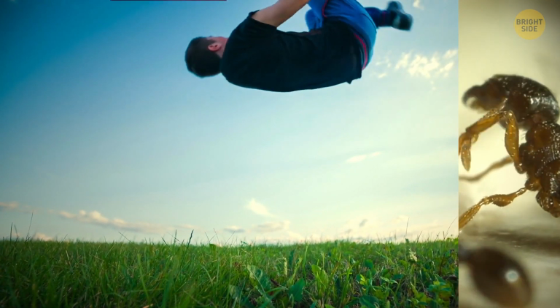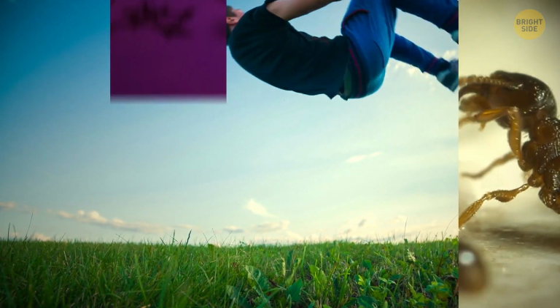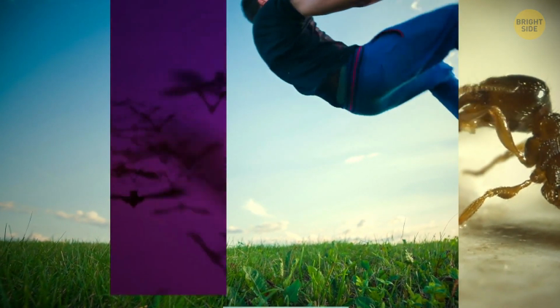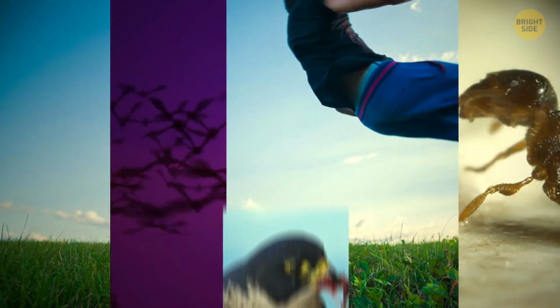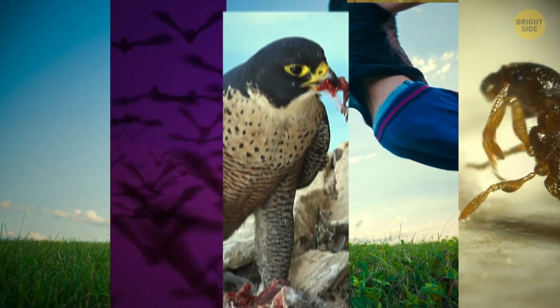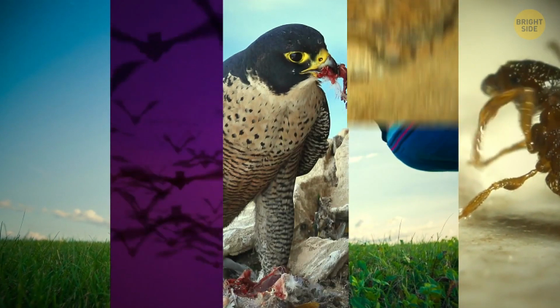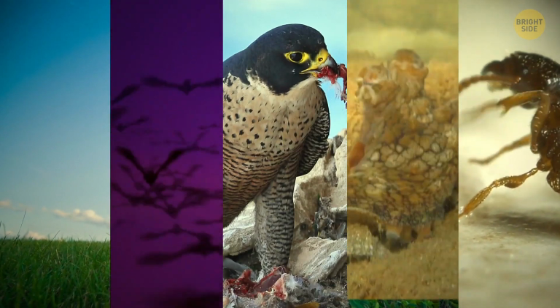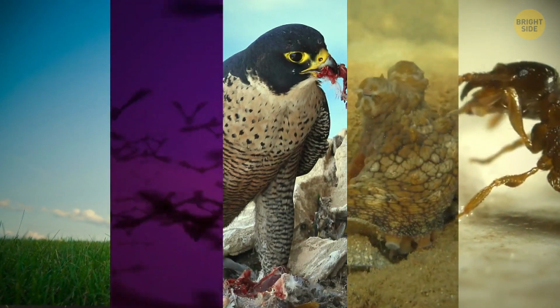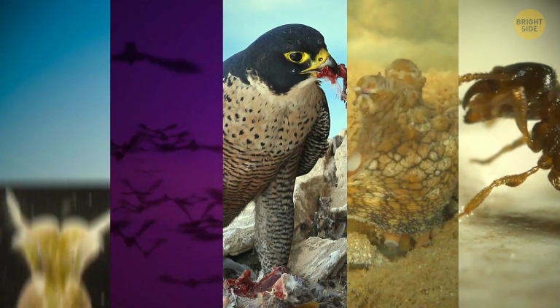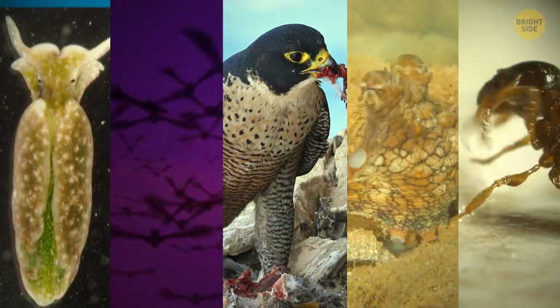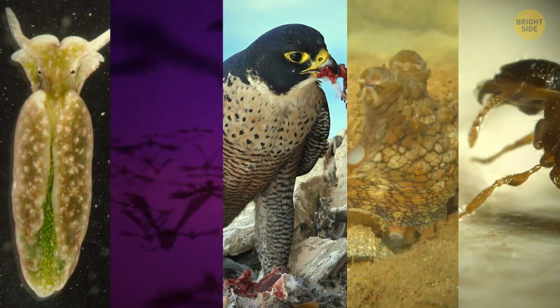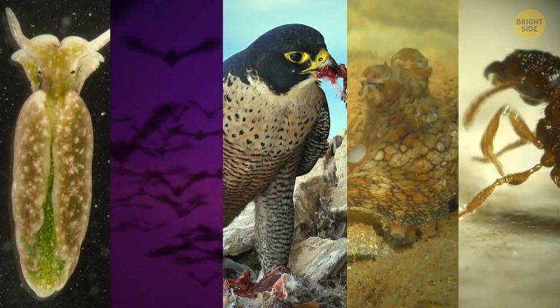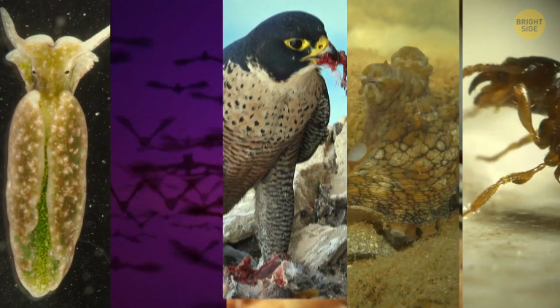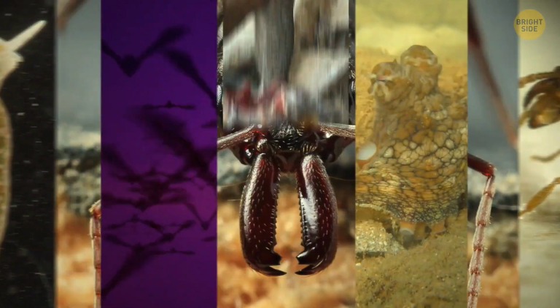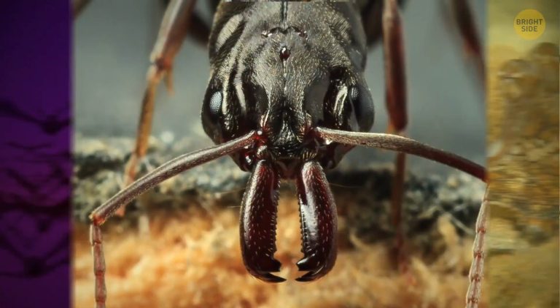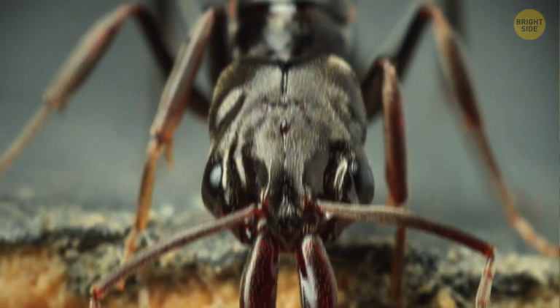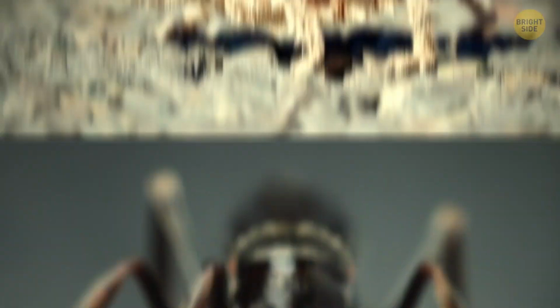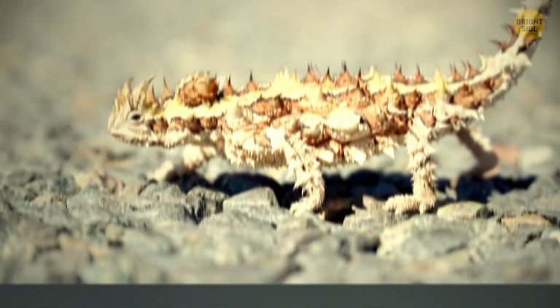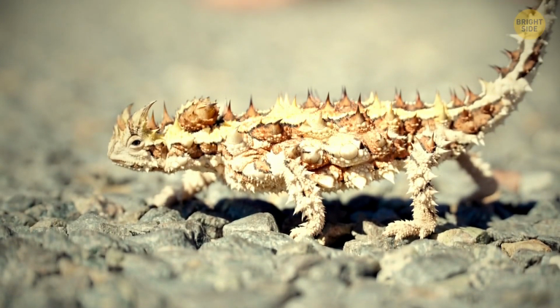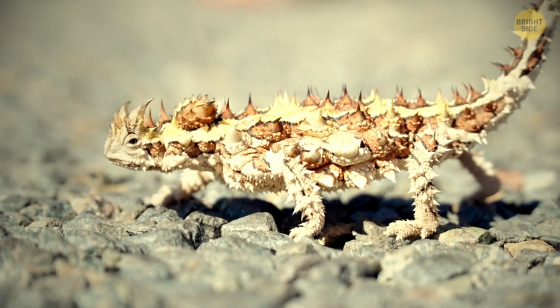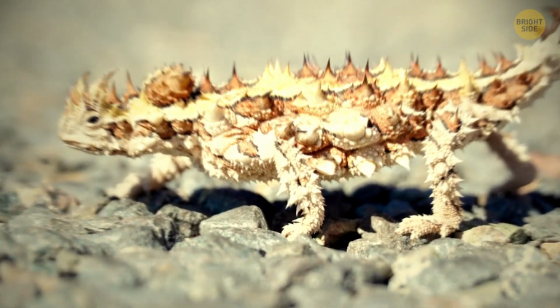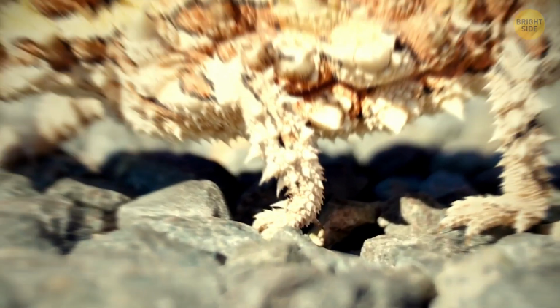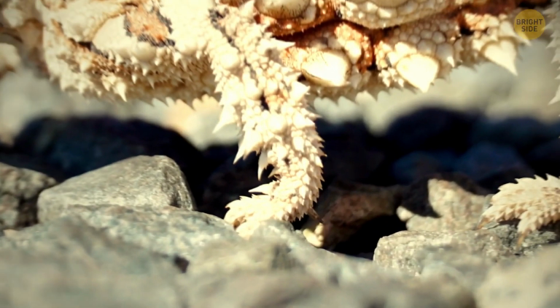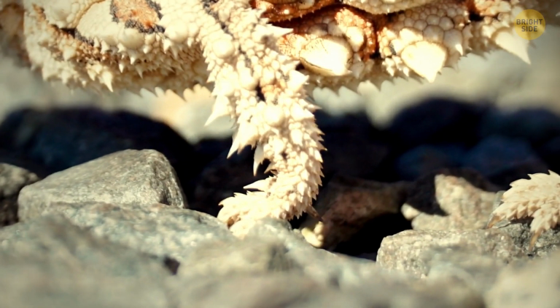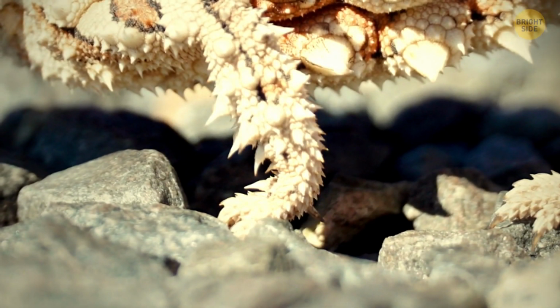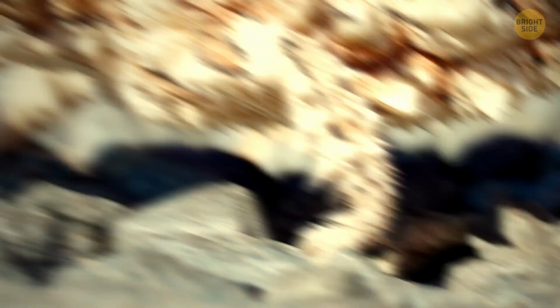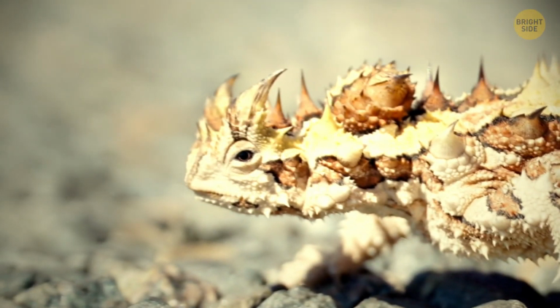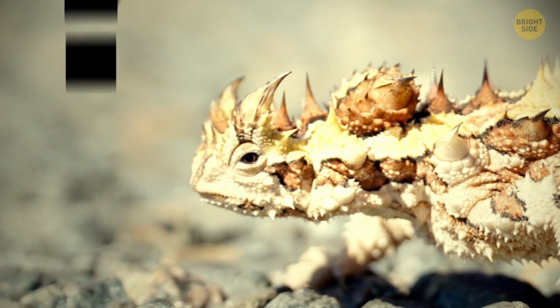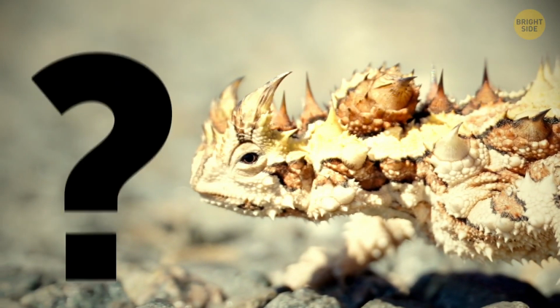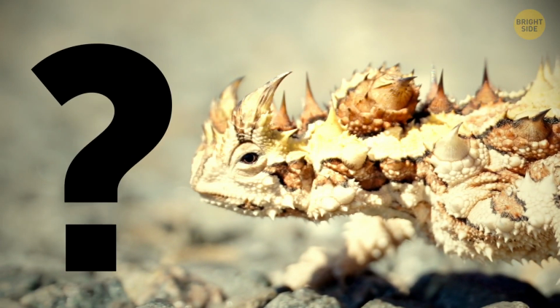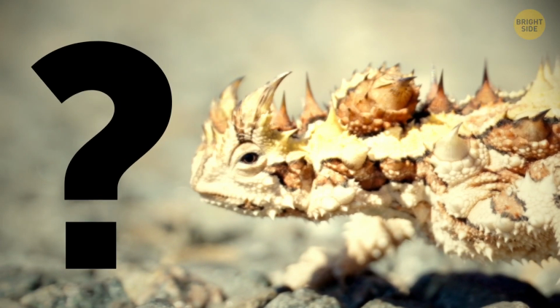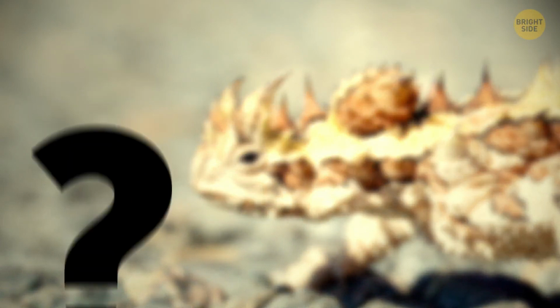Nature's got our hero set for survival, flight, speed, camouflage, never needing to use a public toilet, jumping with its mouth, and drinking water out of a puddle. What other powers would nature's hero need?